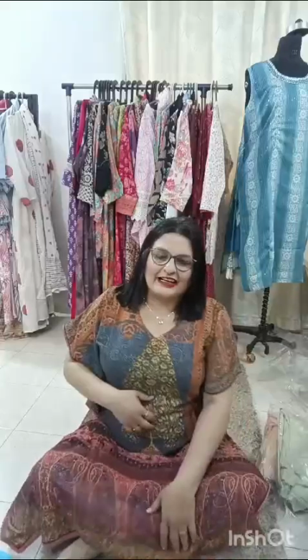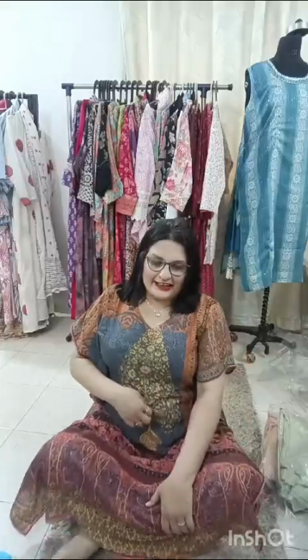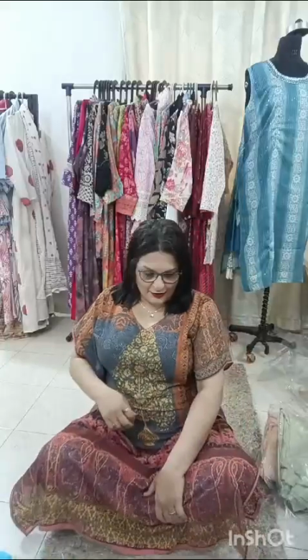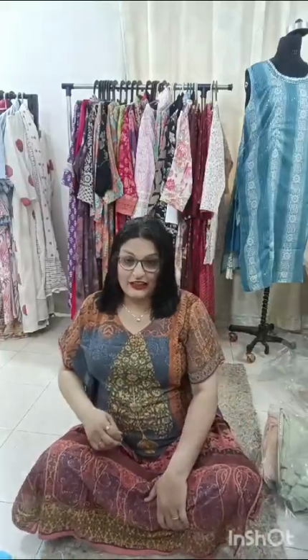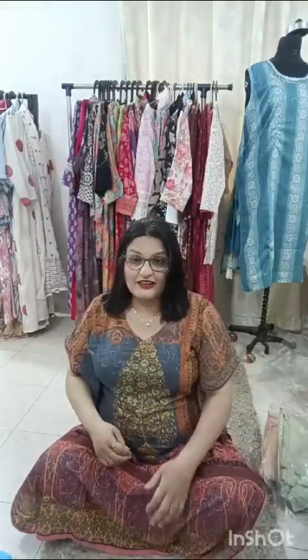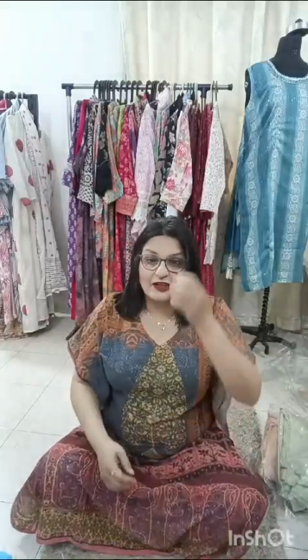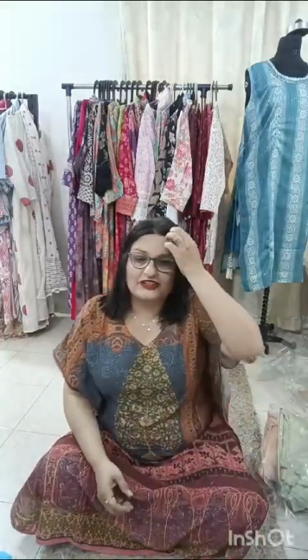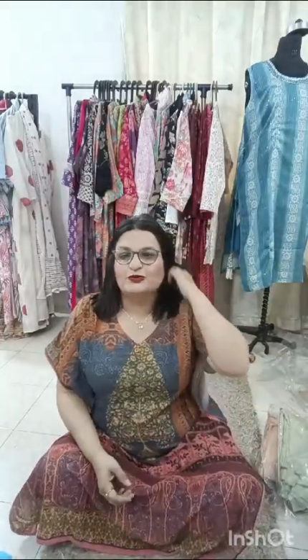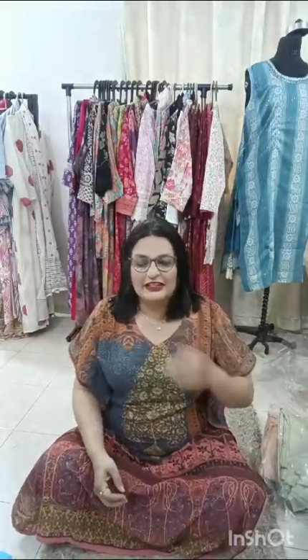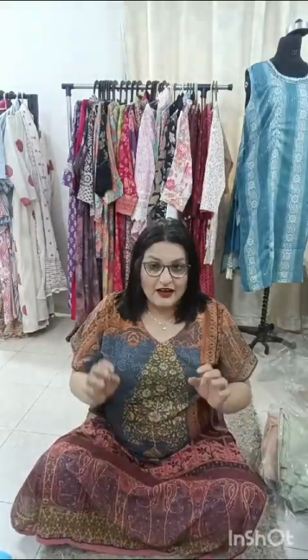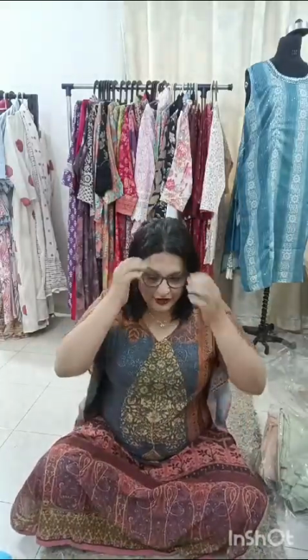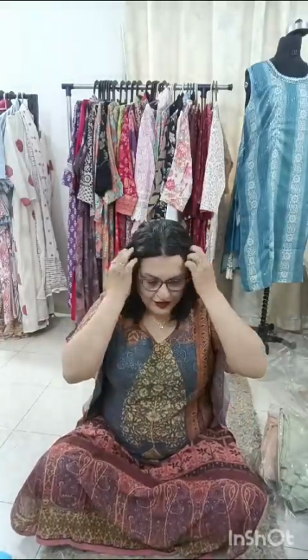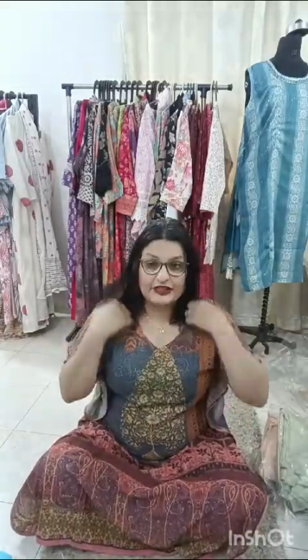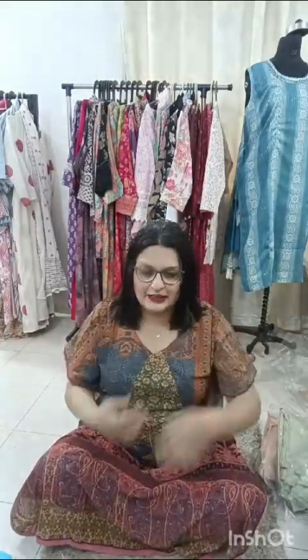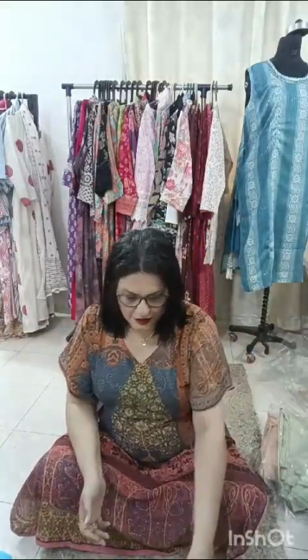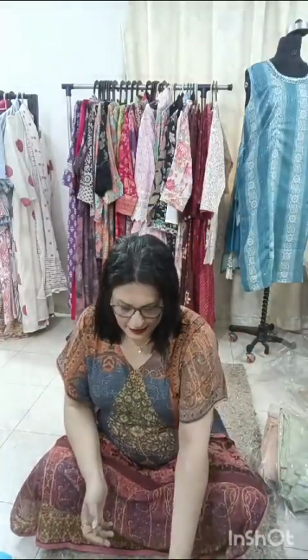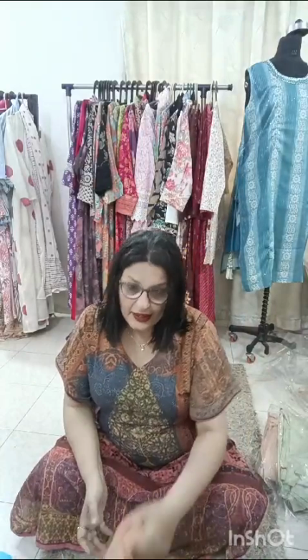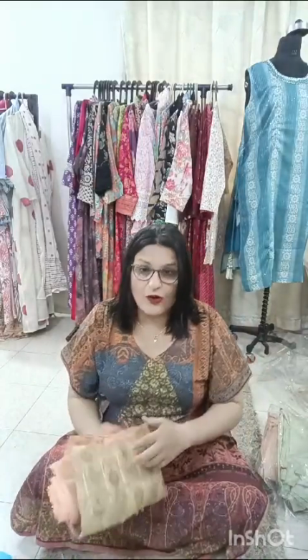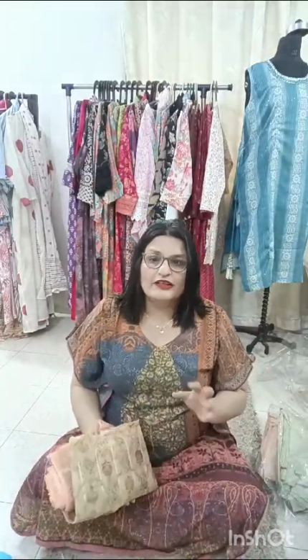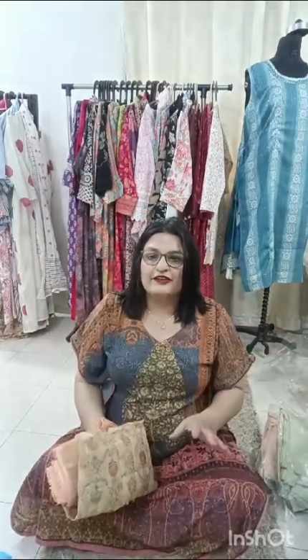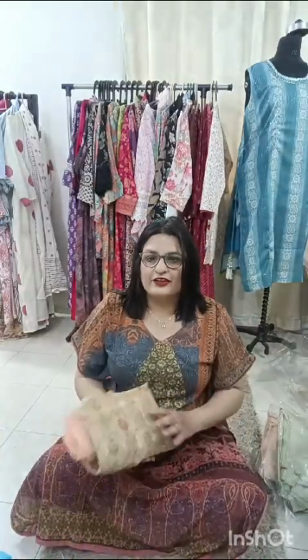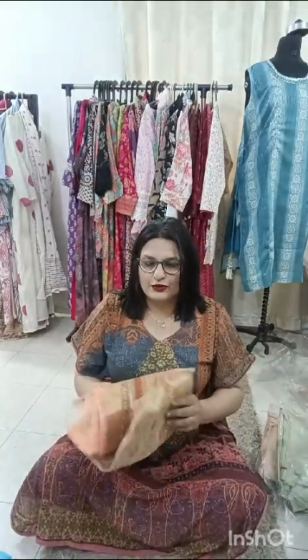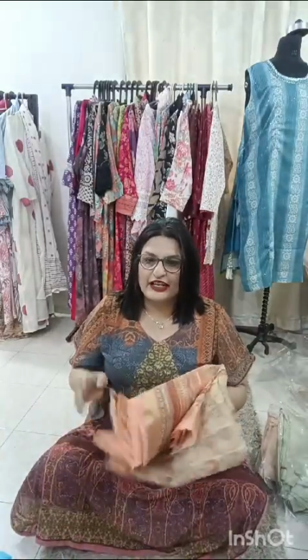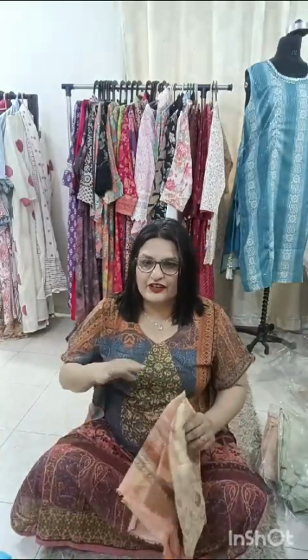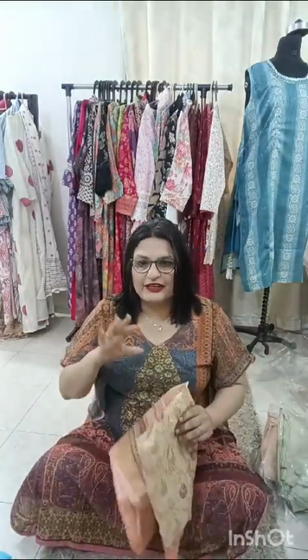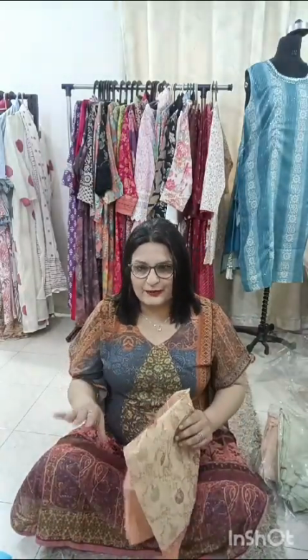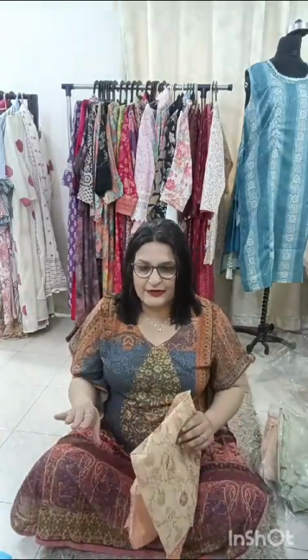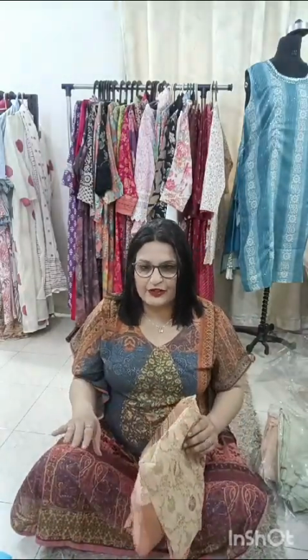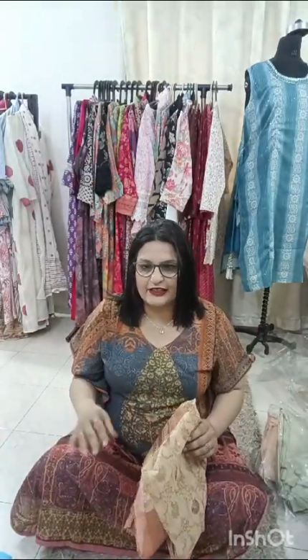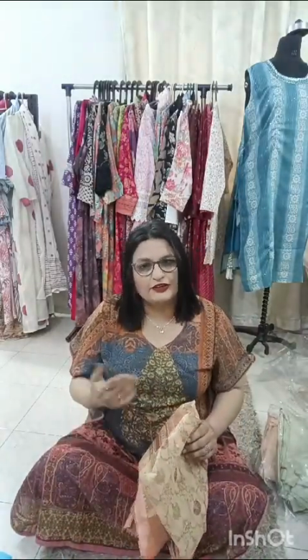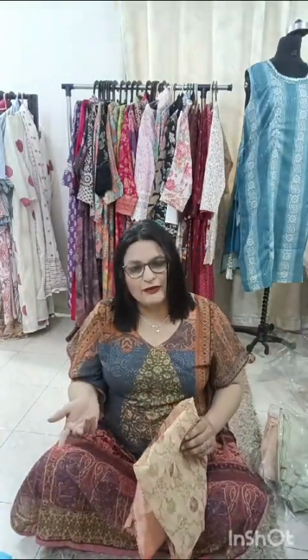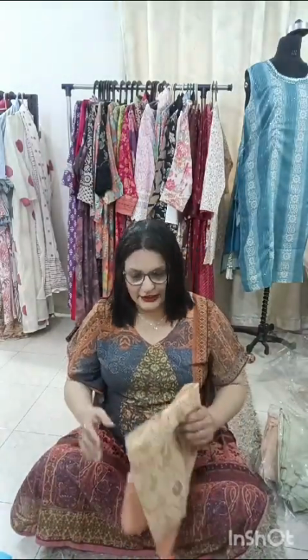We are back again with our discounted suit set. Today I am displaying sets in silk, and all are at different rates. With every set, I am going to display the price so you can order accordingly.